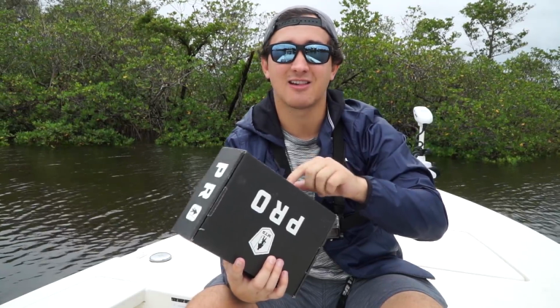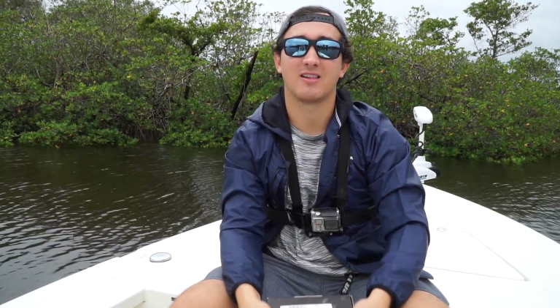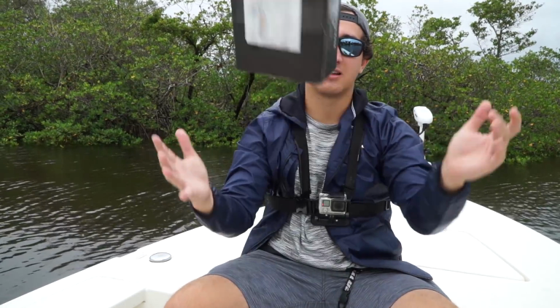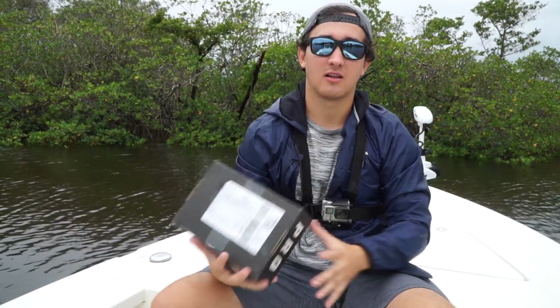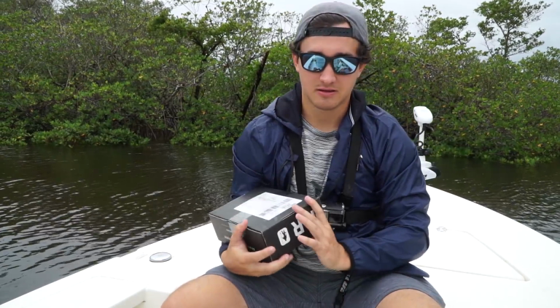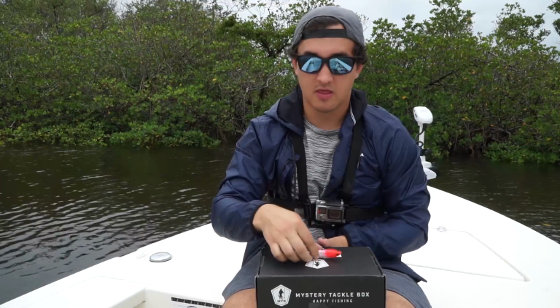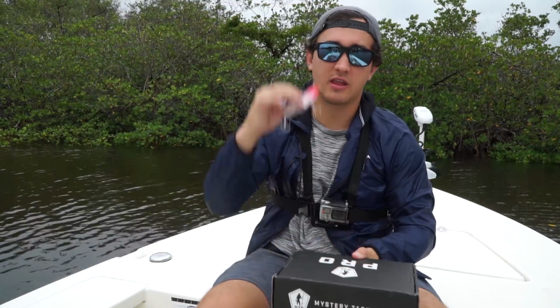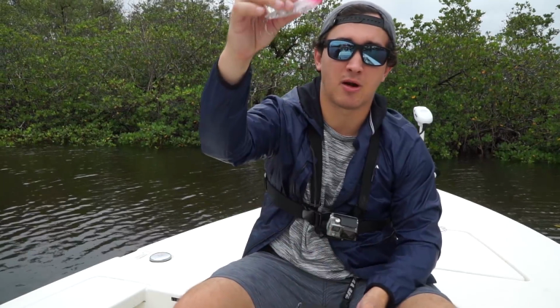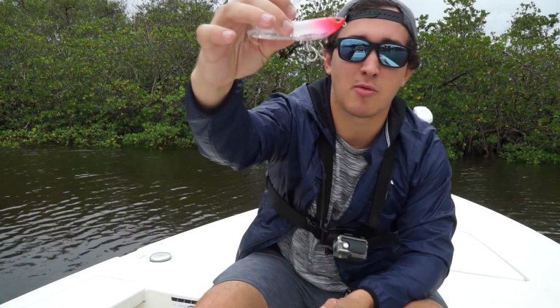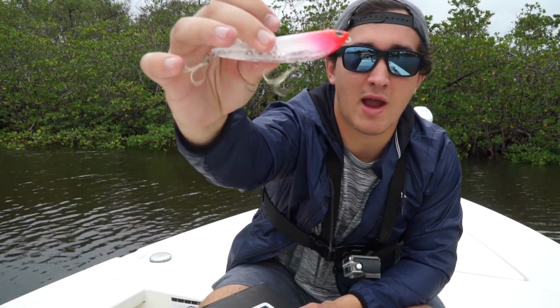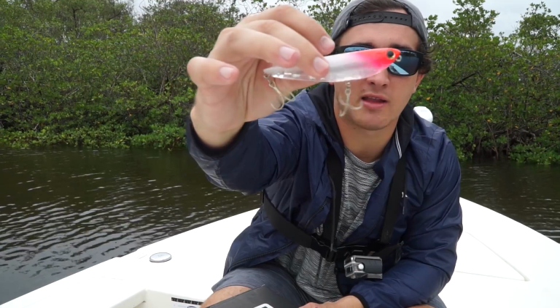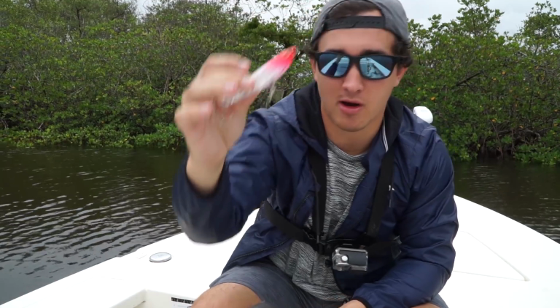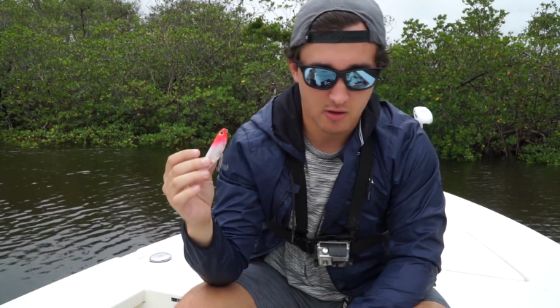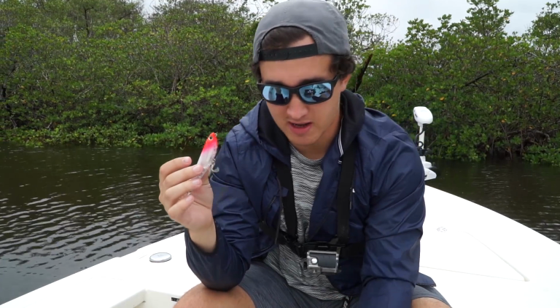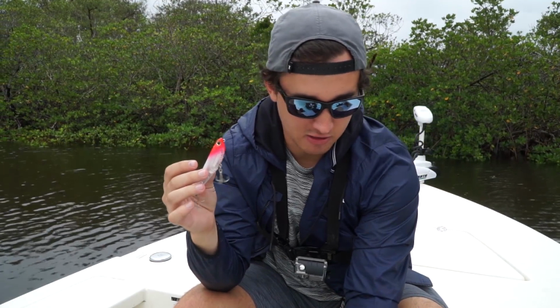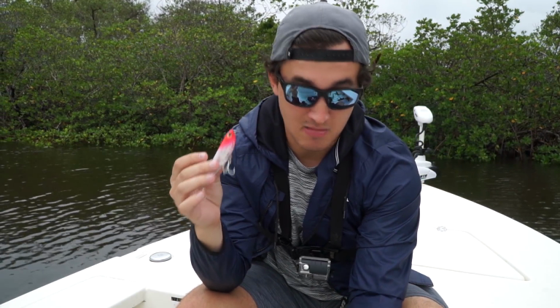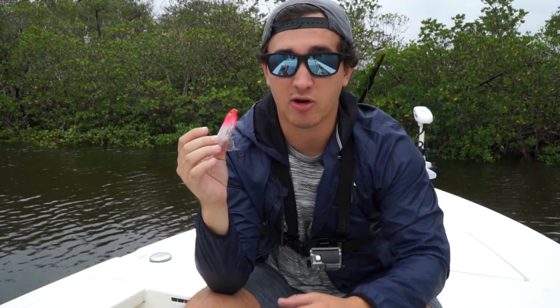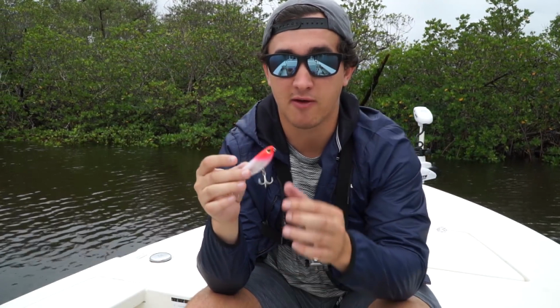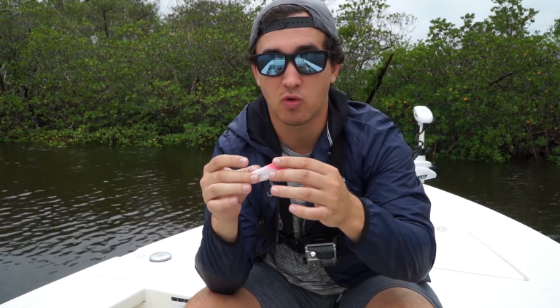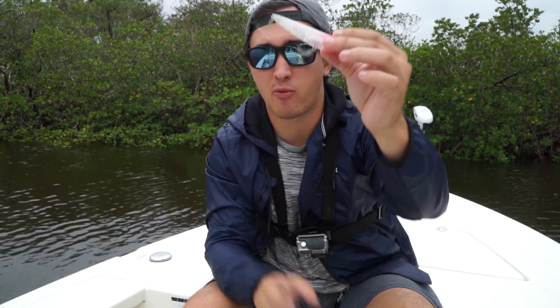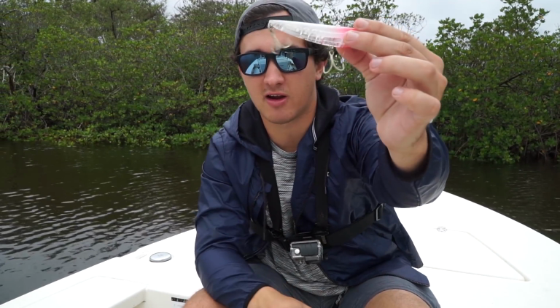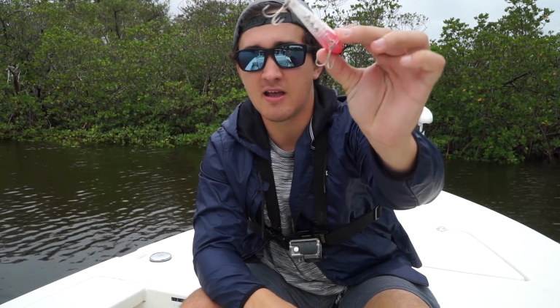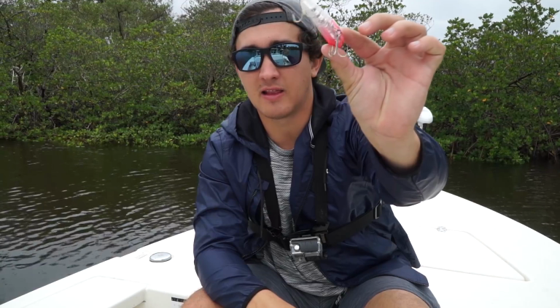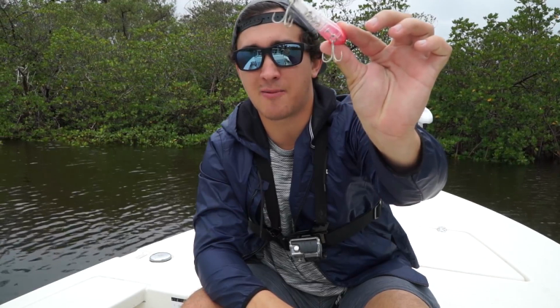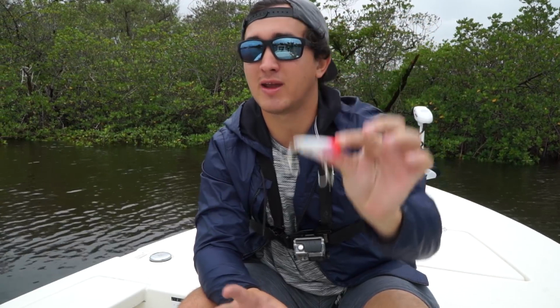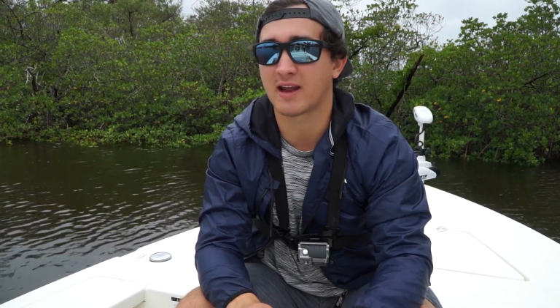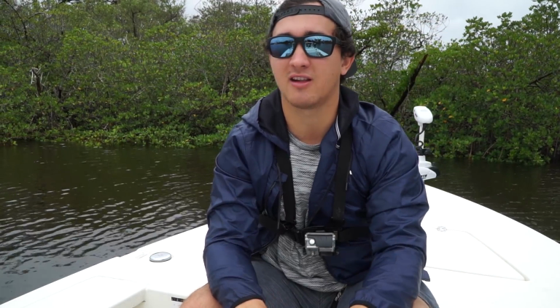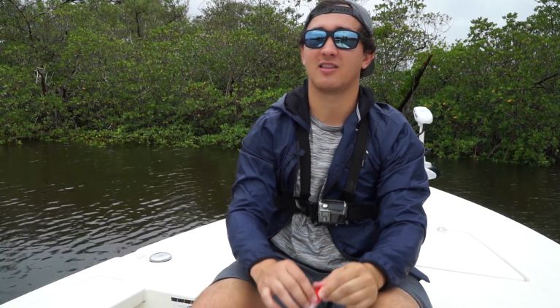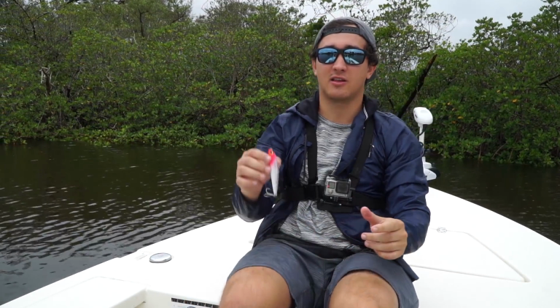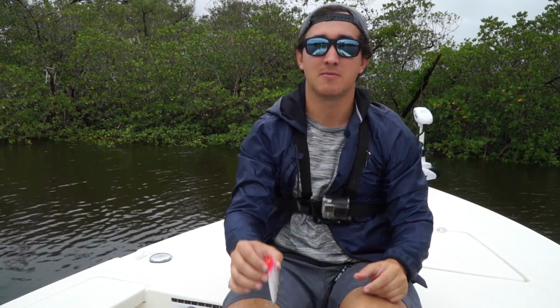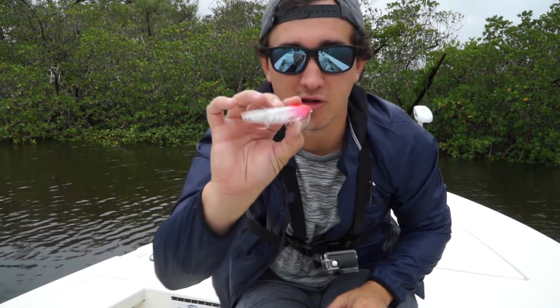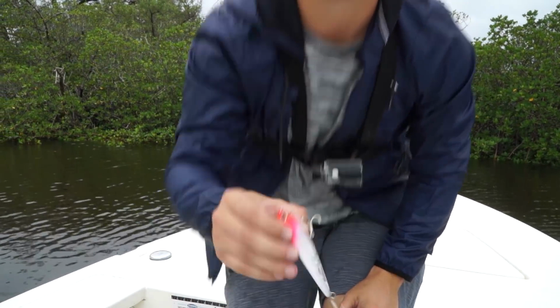This is gonna be perfect for the moment — it's a red and white topwater. Red and white is my favorite color for inshore topwaters. We have overcast conditions, it's gonna be muddy — let's start with this.